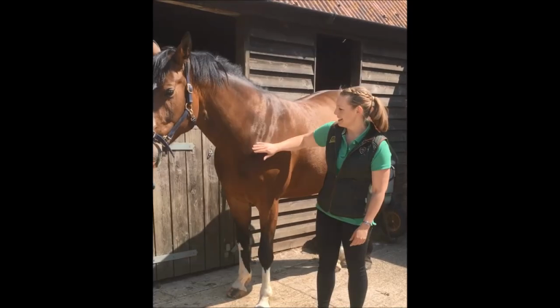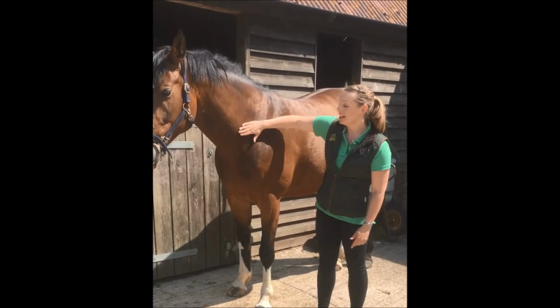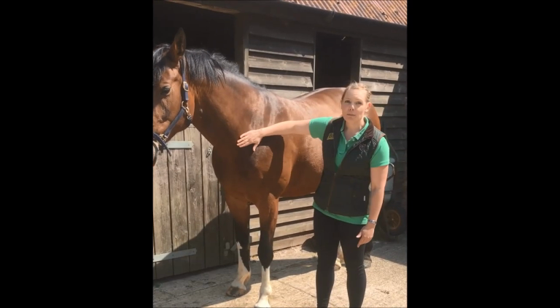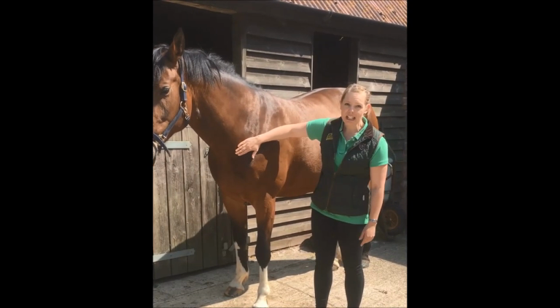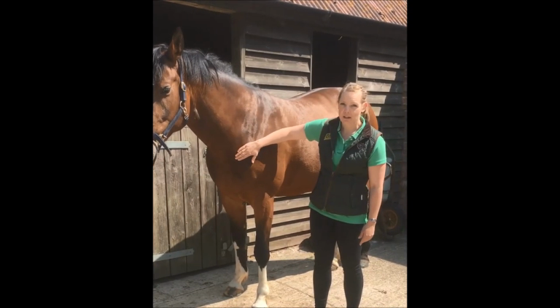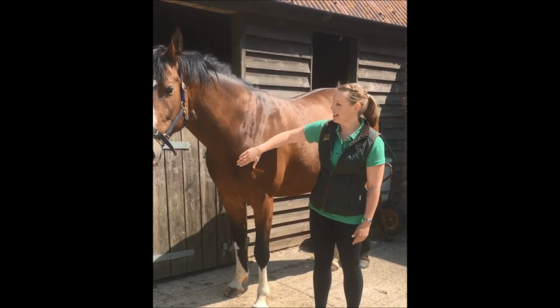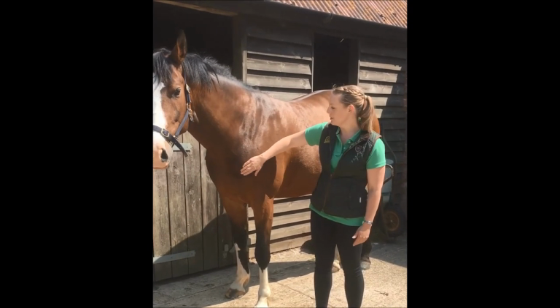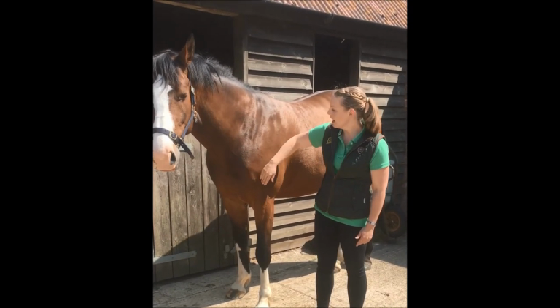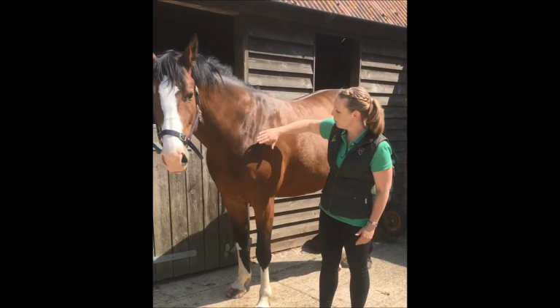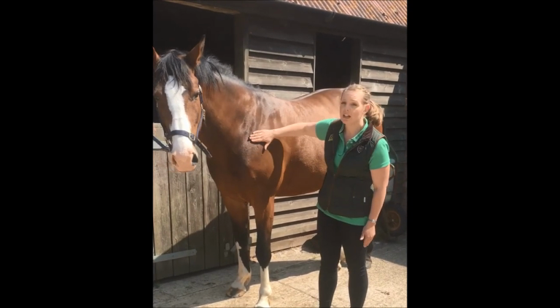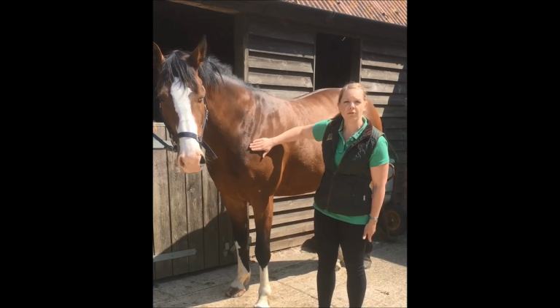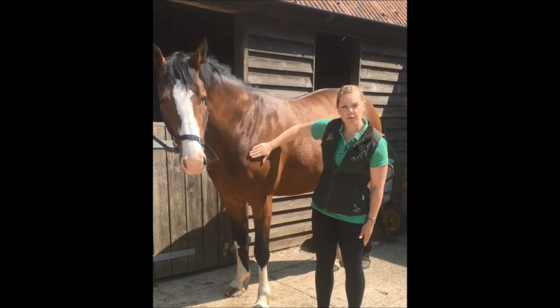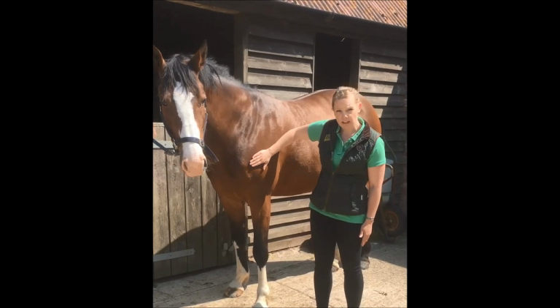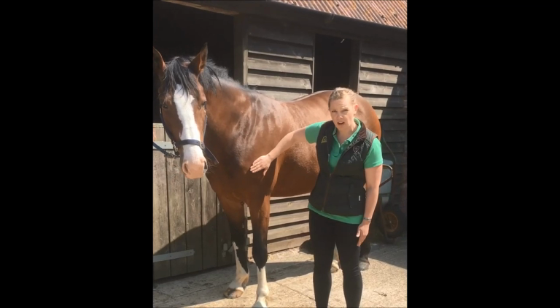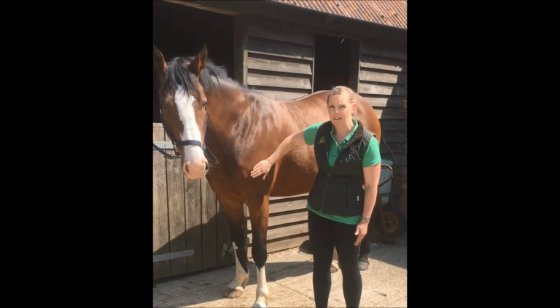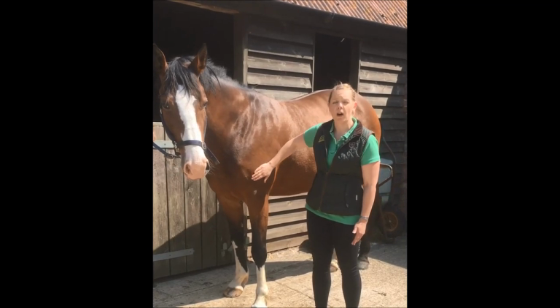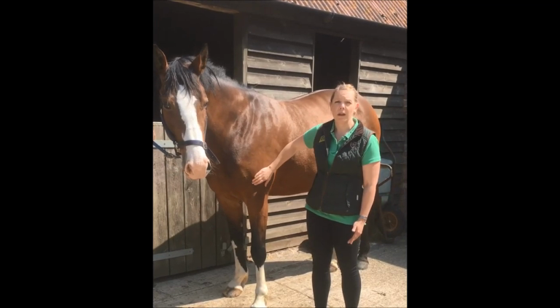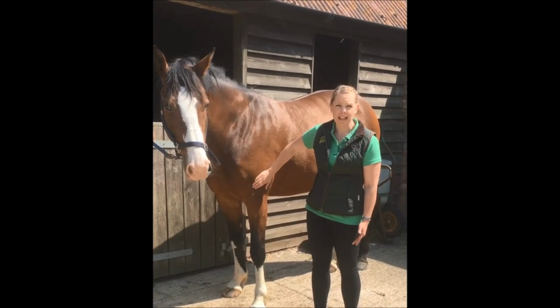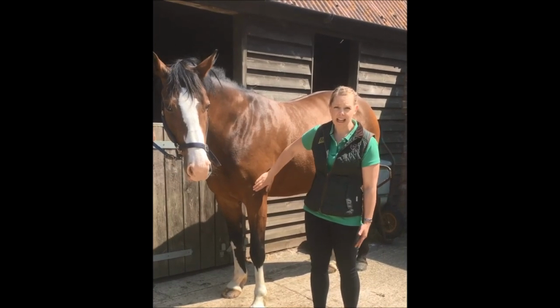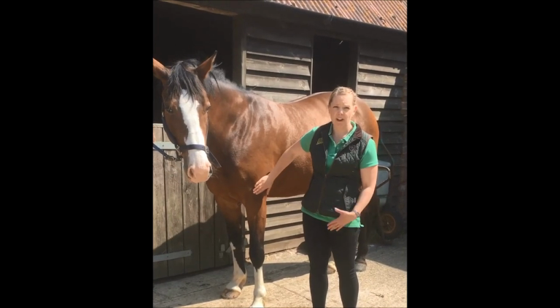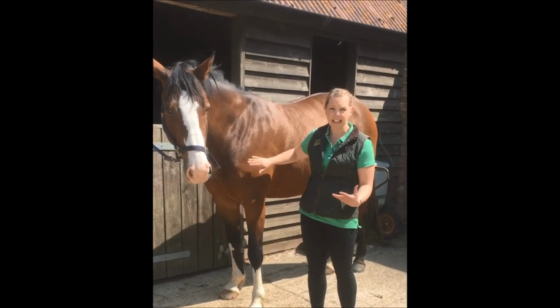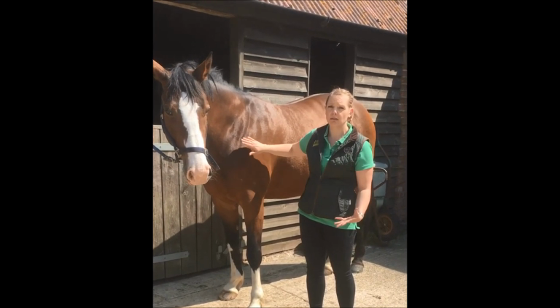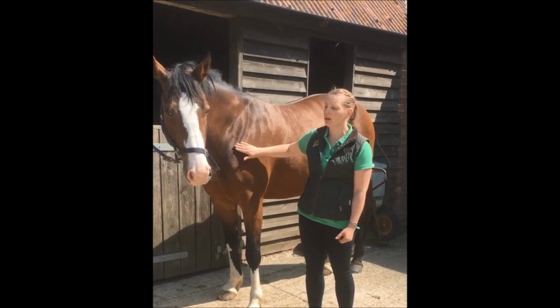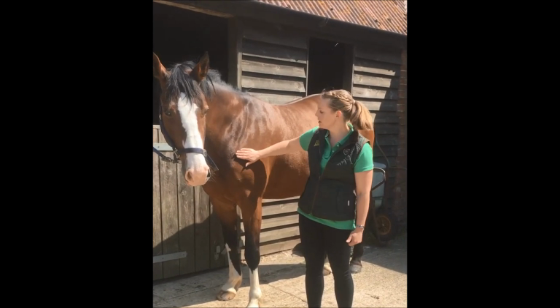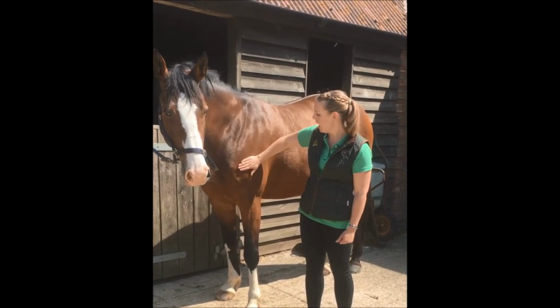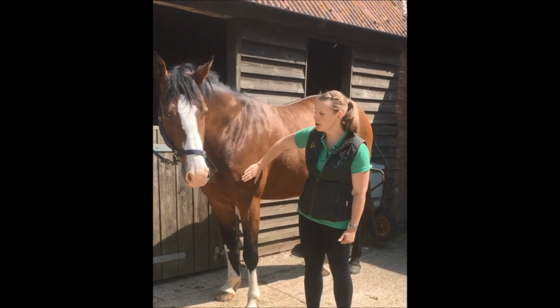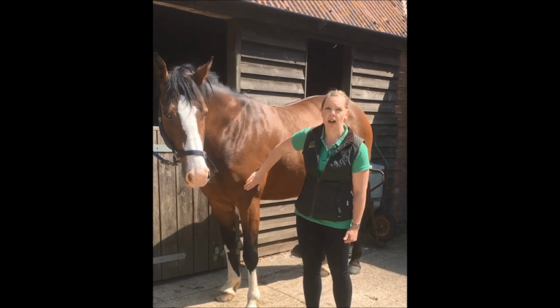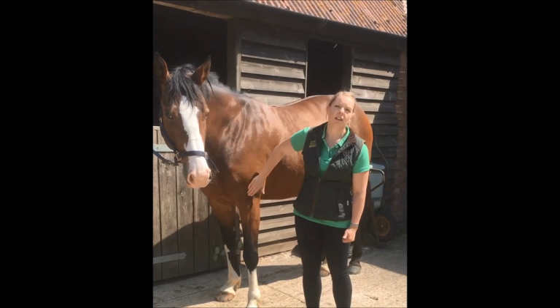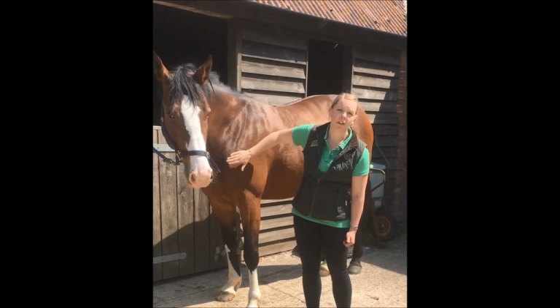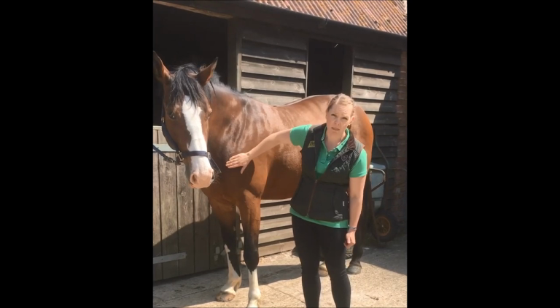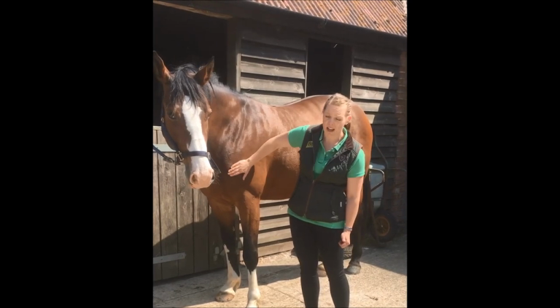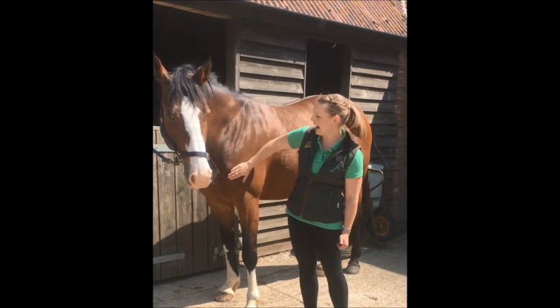We're going to look at body condition scoring this horse. We look at a range from one to nine, where one would be an emaciated, very skeletal-looking horse, and nine would be very obese and fat.